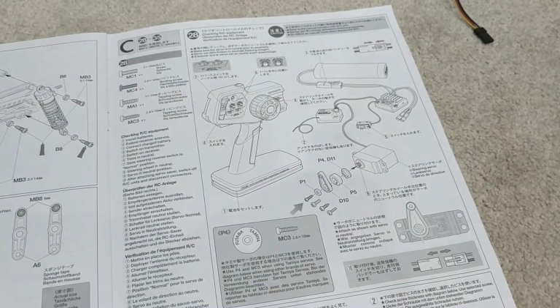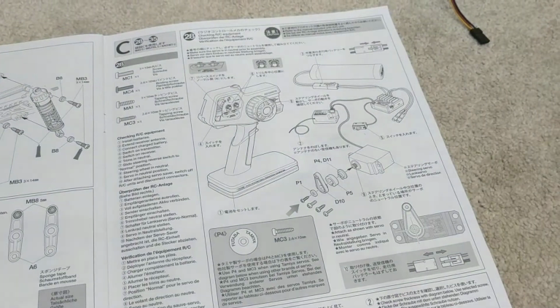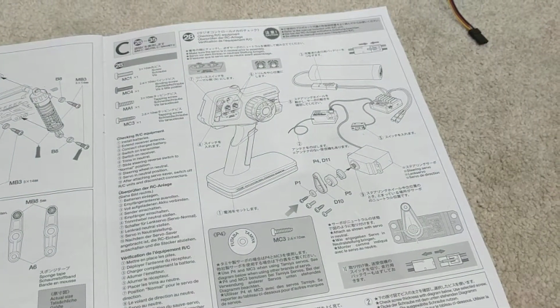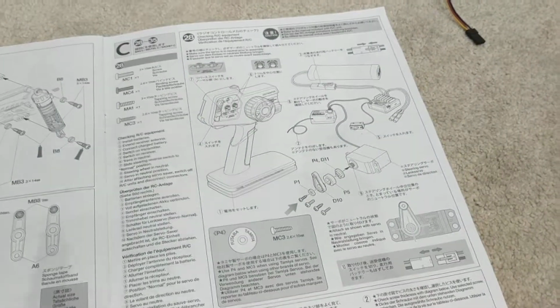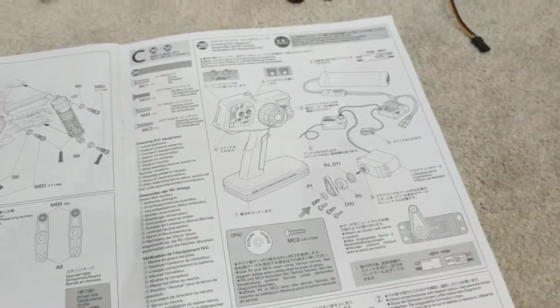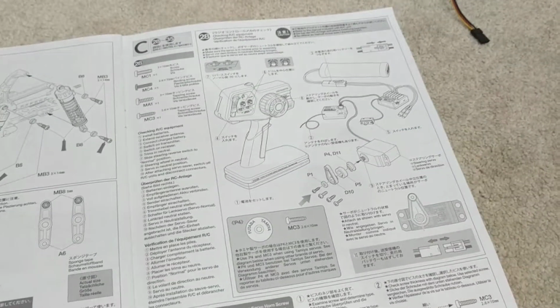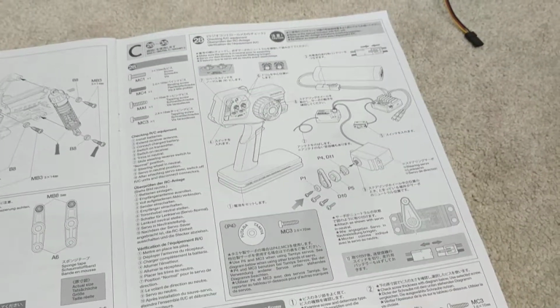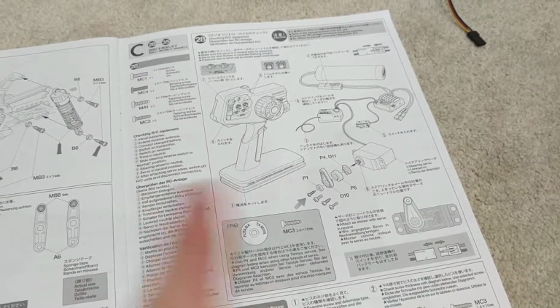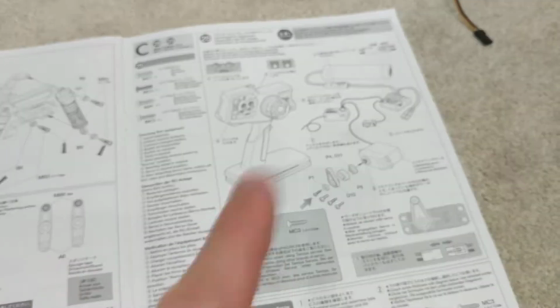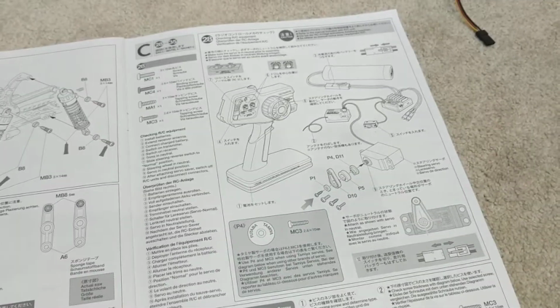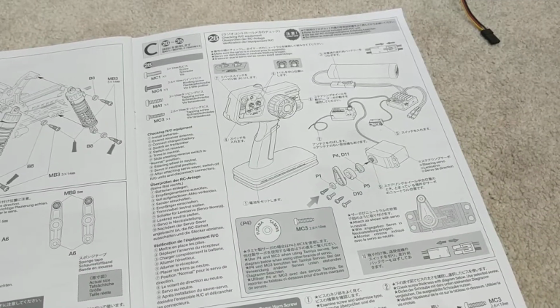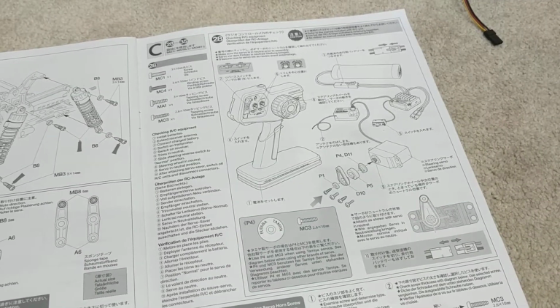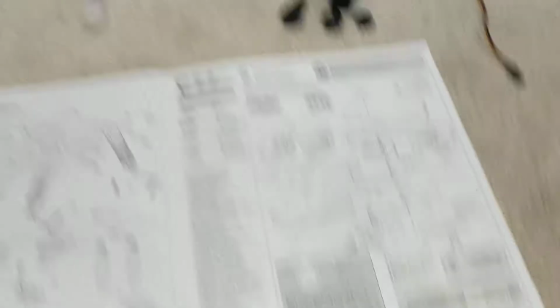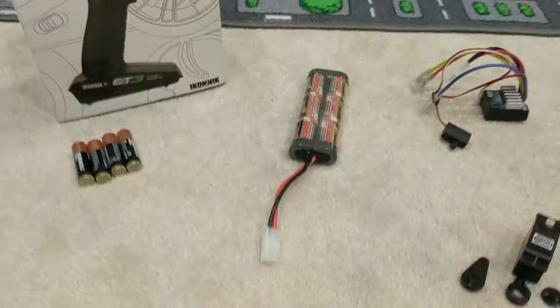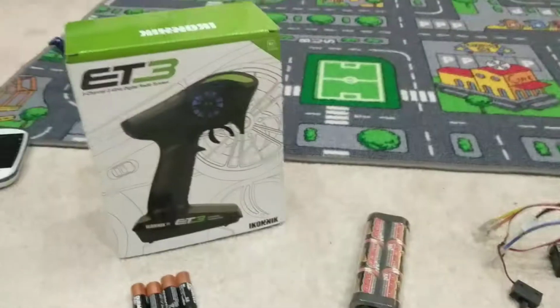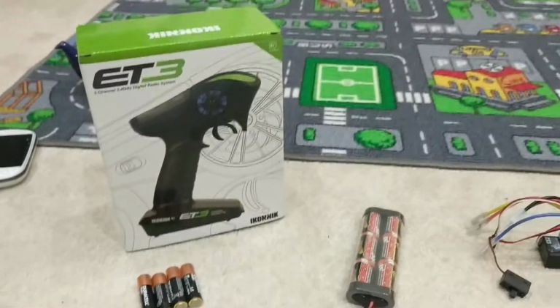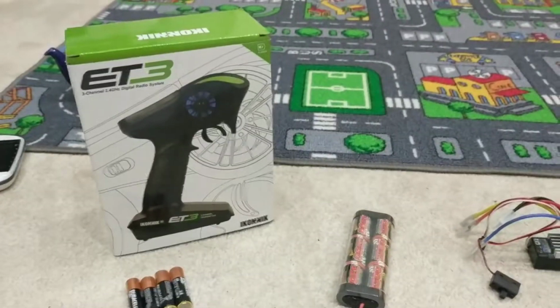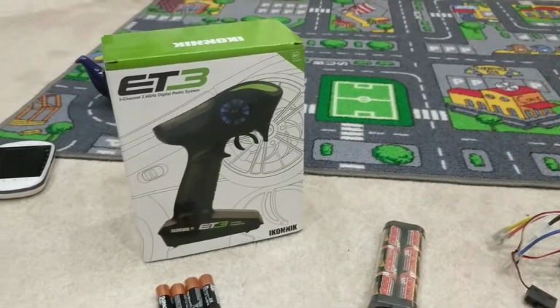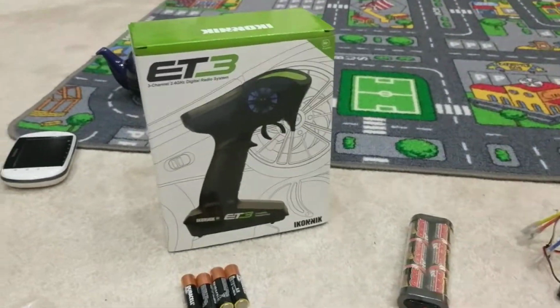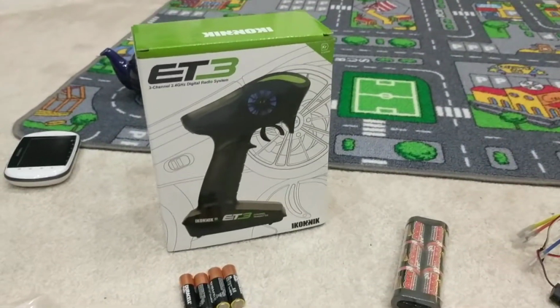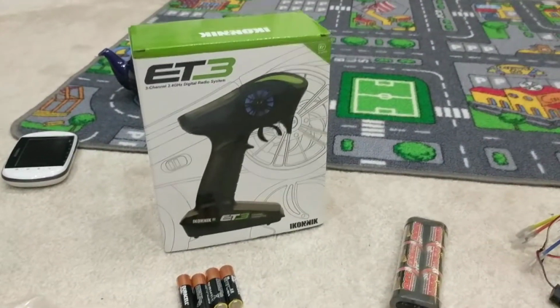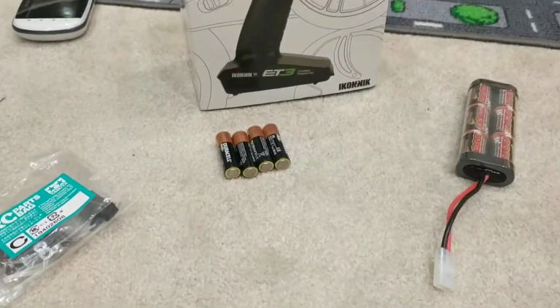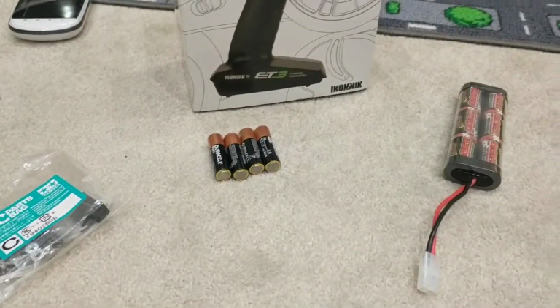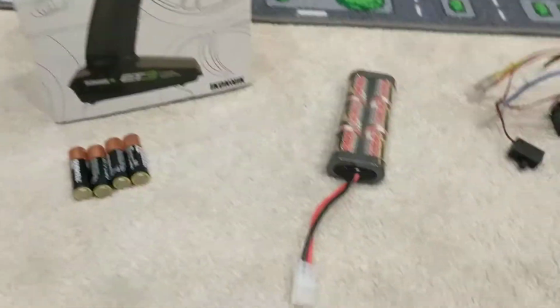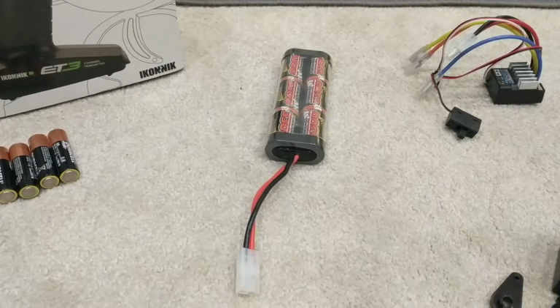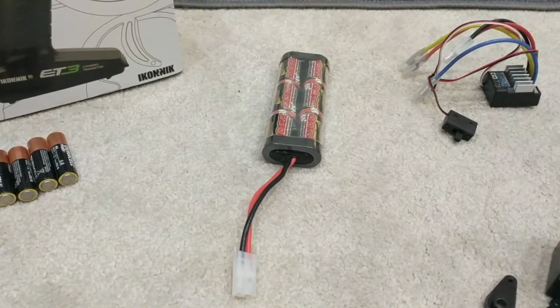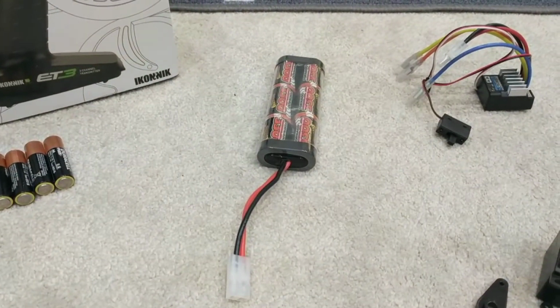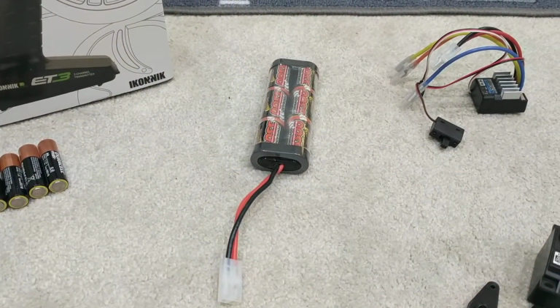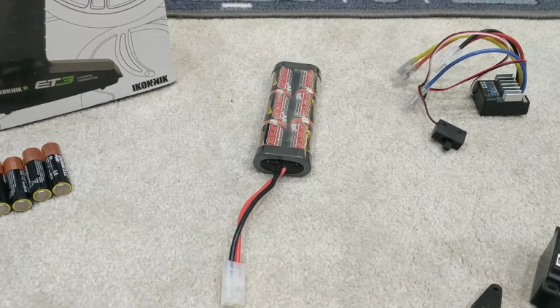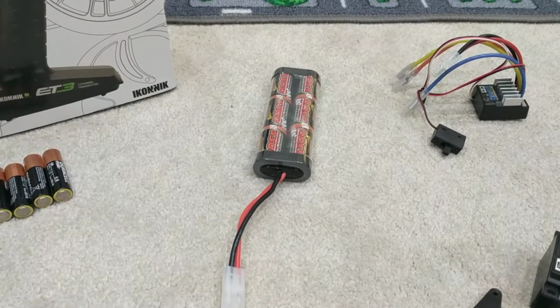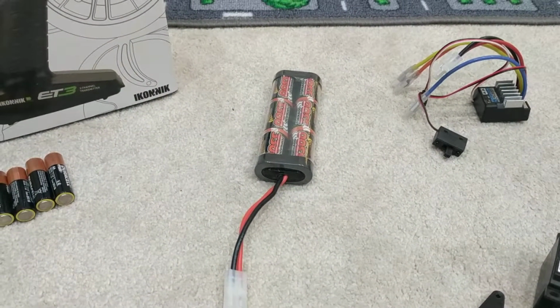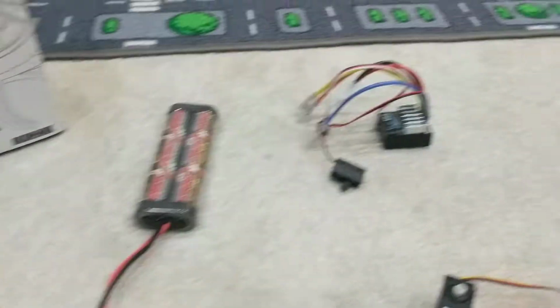This video I think we're just going to be working this out. So let's translate what's going on here into some of the things we've got. We've got the controller — need to open that — got the four batteries for the controller, and the charged battery for the car.